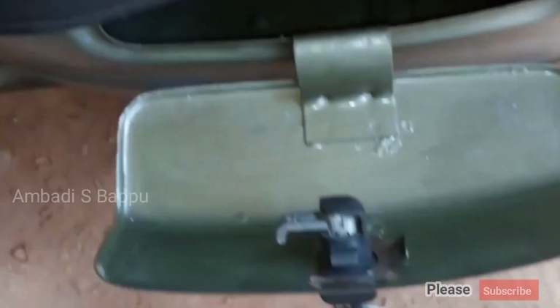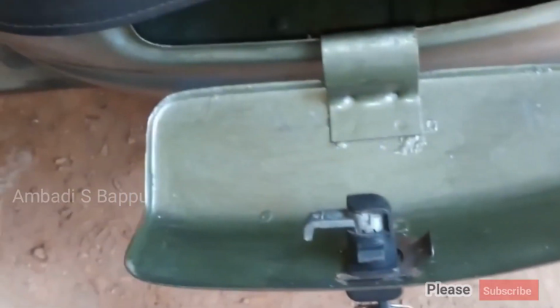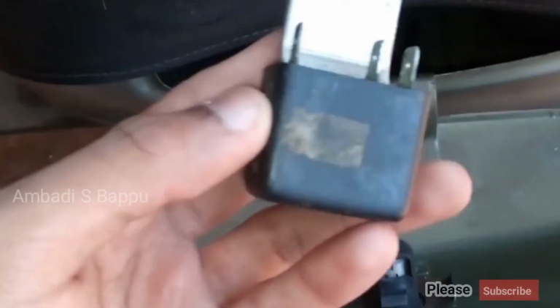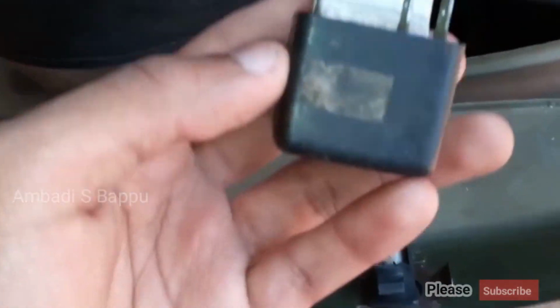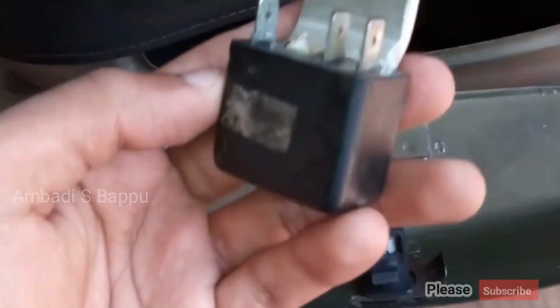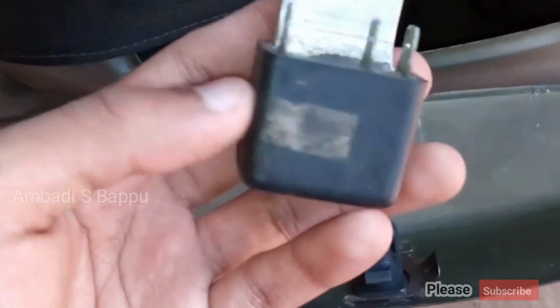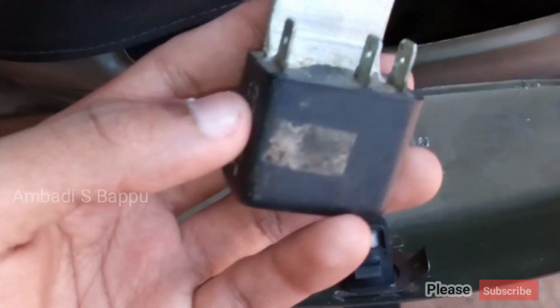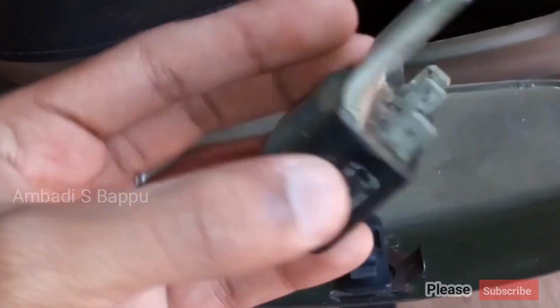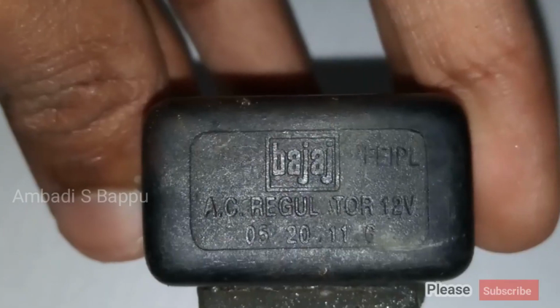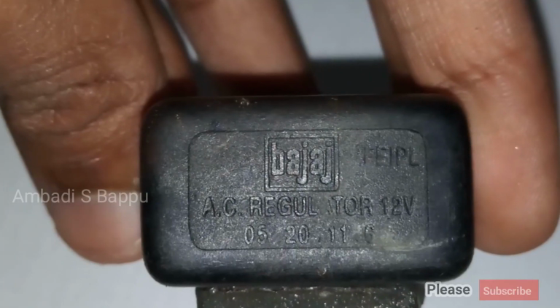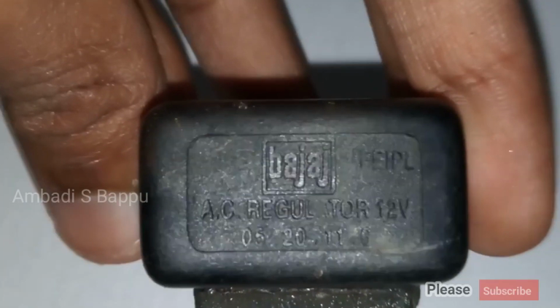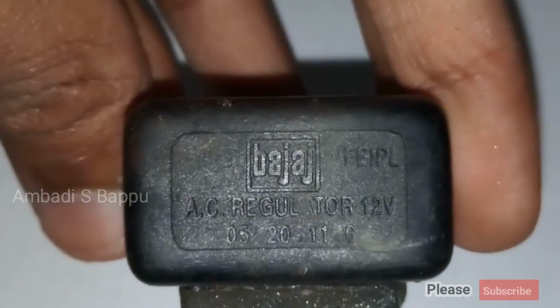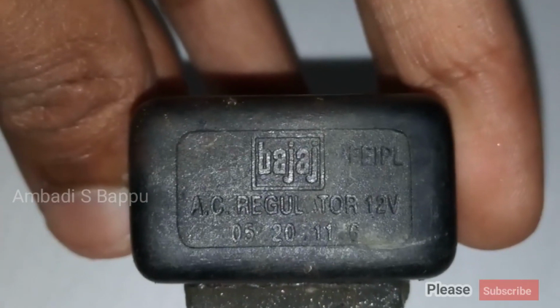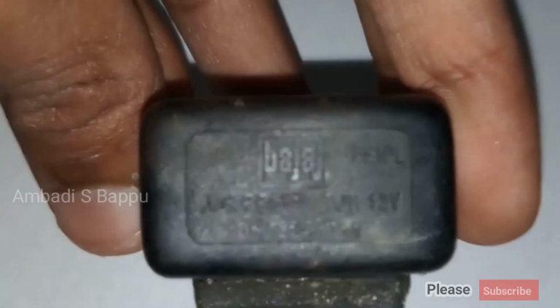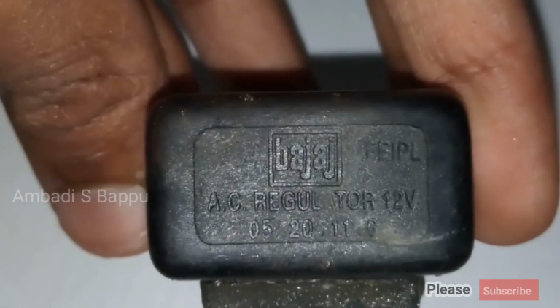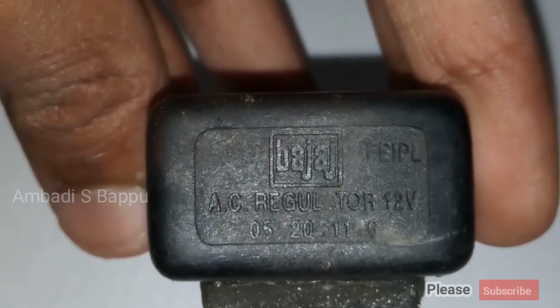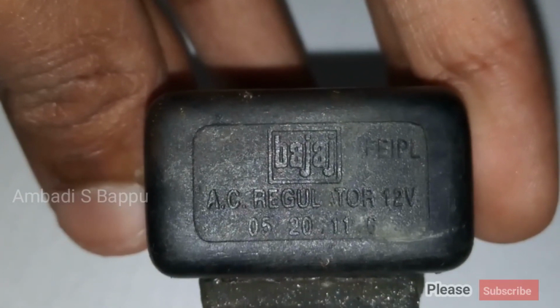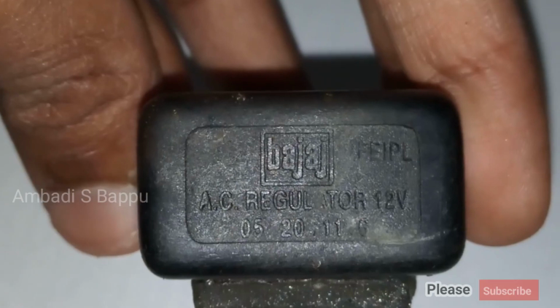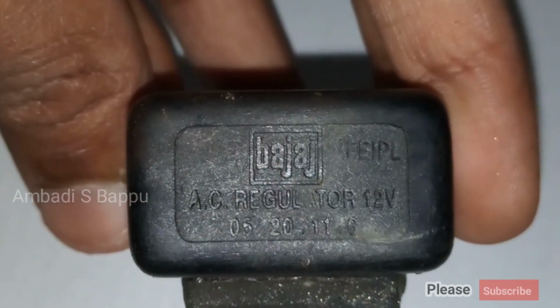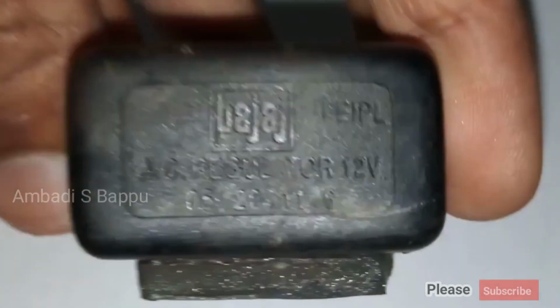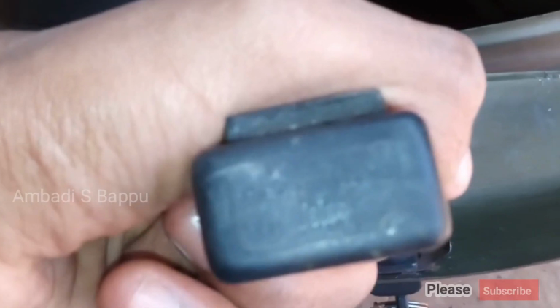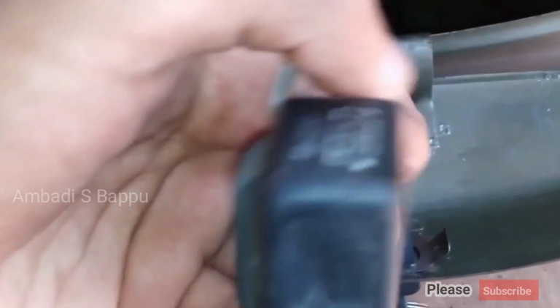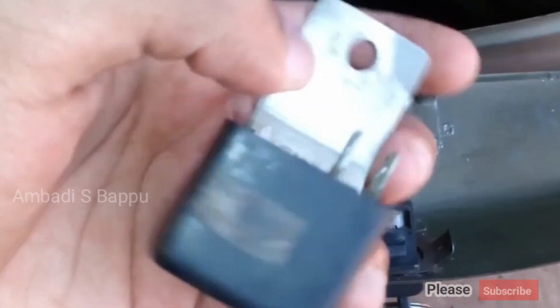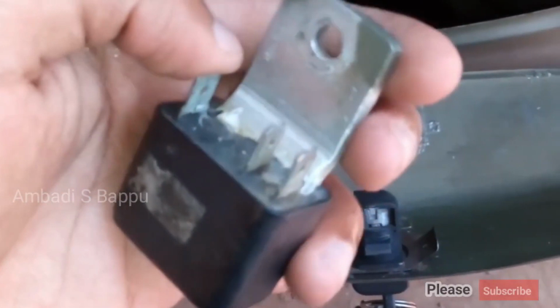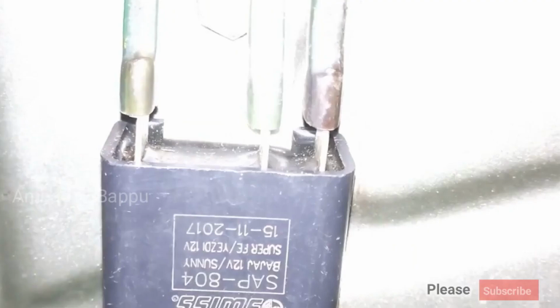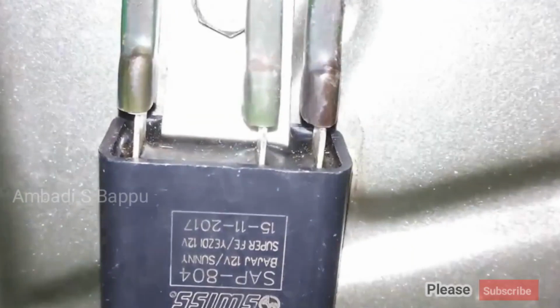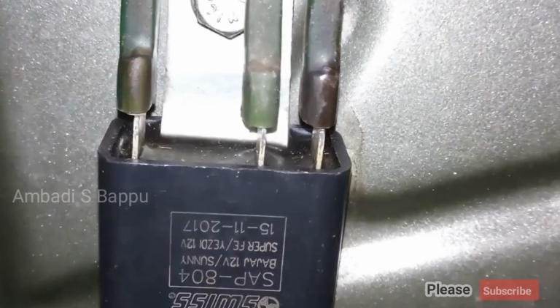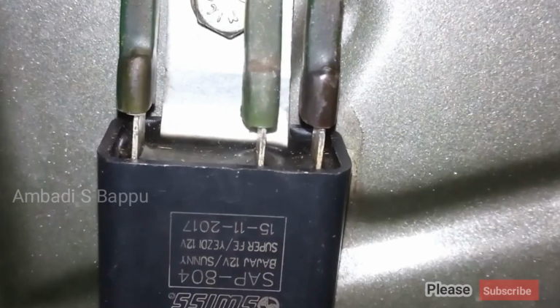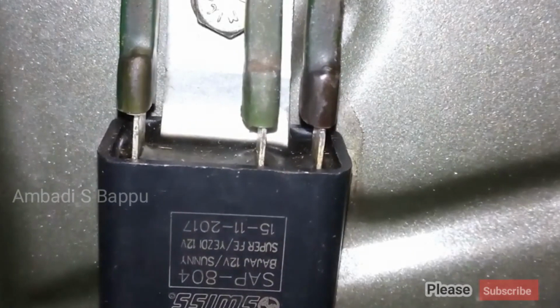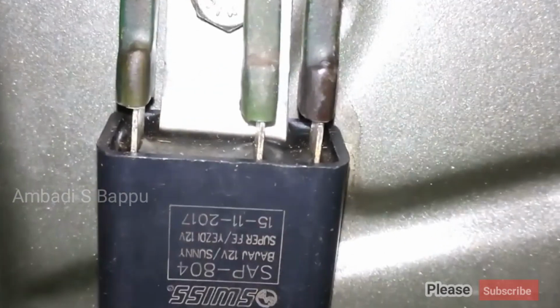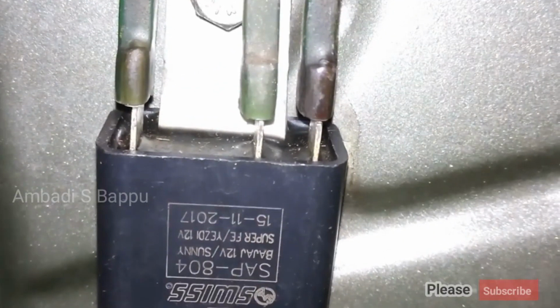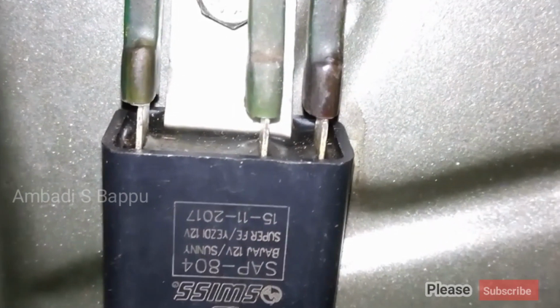This is the old damaged regulator unit in my hand. This was the factory-fitted regulator unit in this scooter which lasted for more than 20 years. Now it is replaced with a new one and the problem is solved.